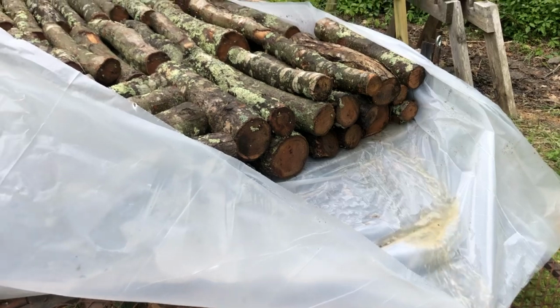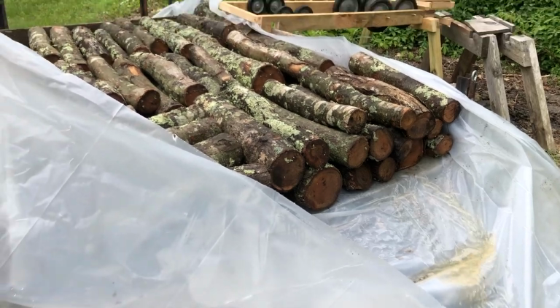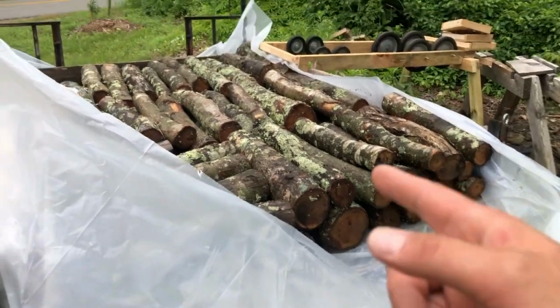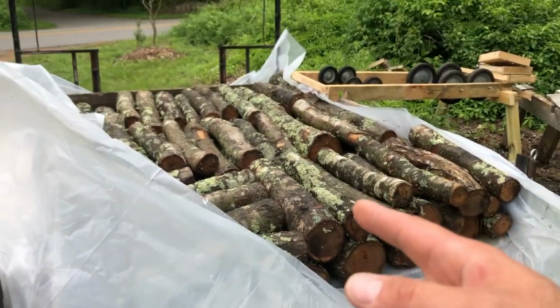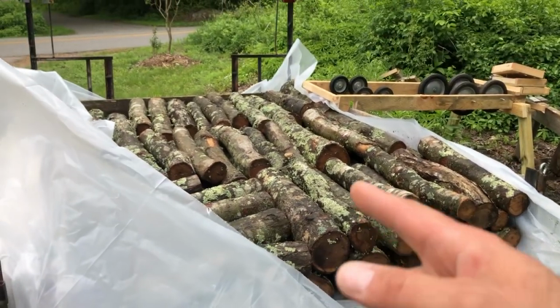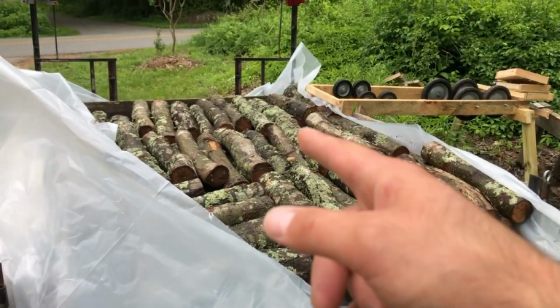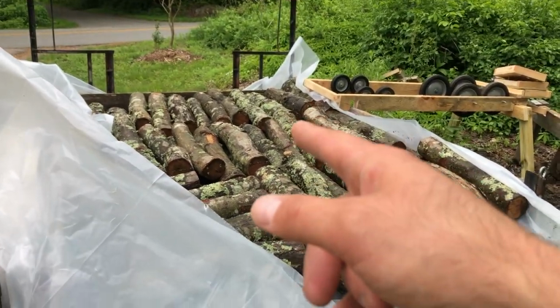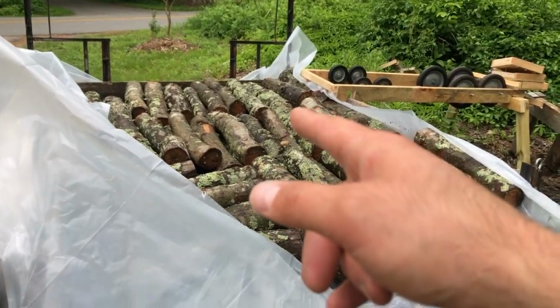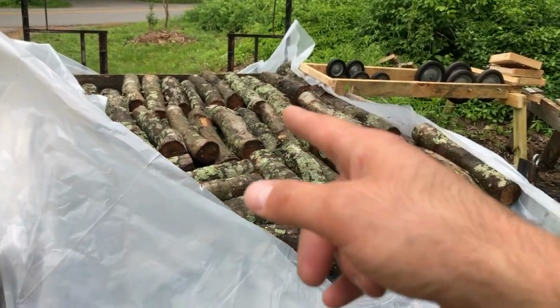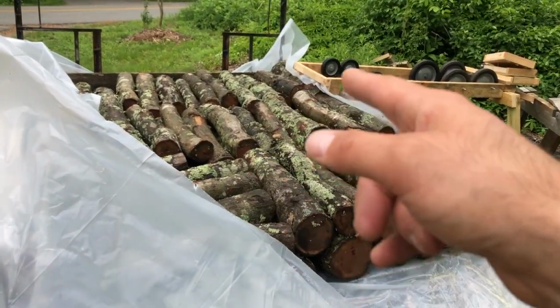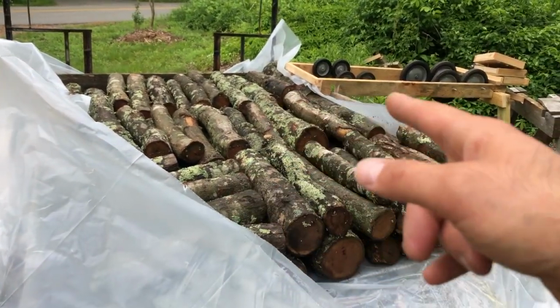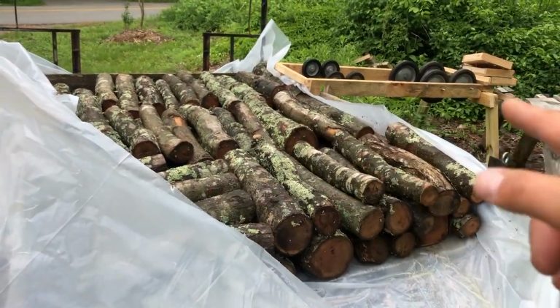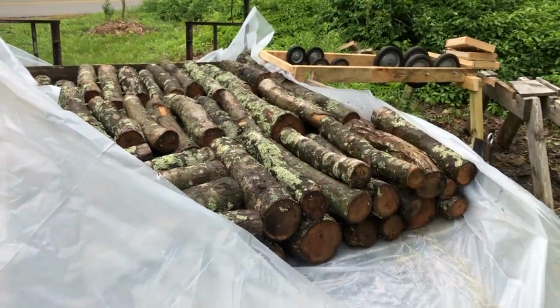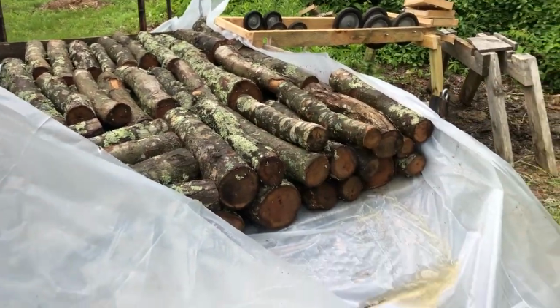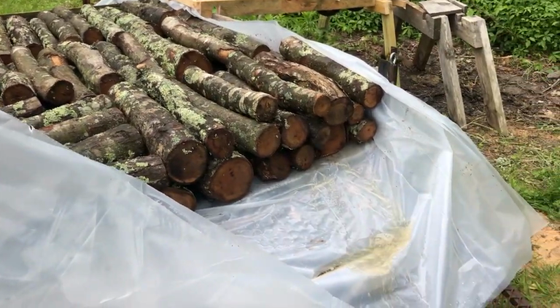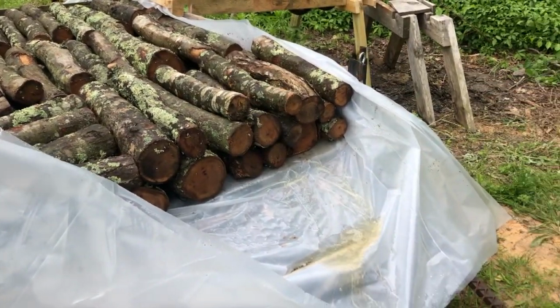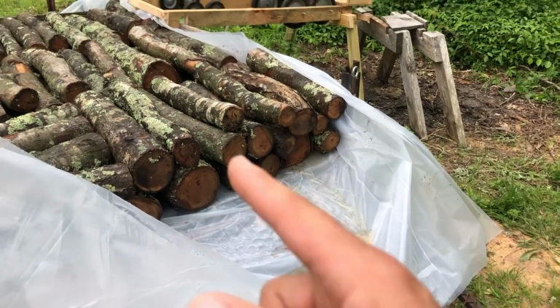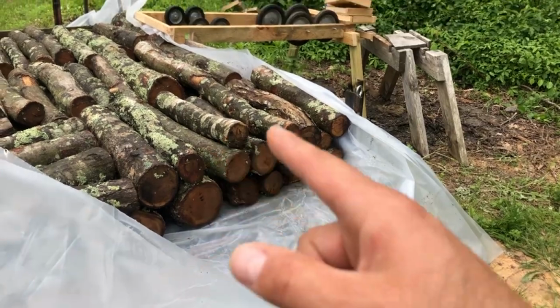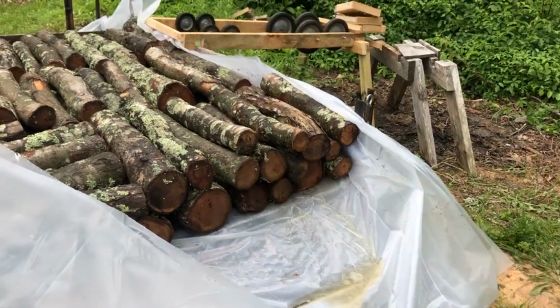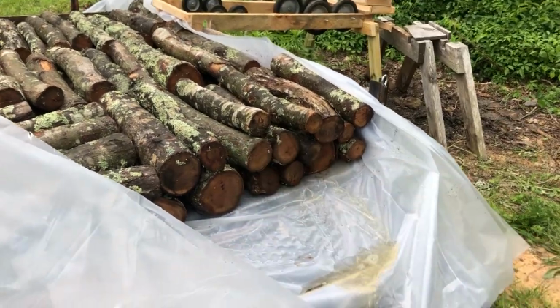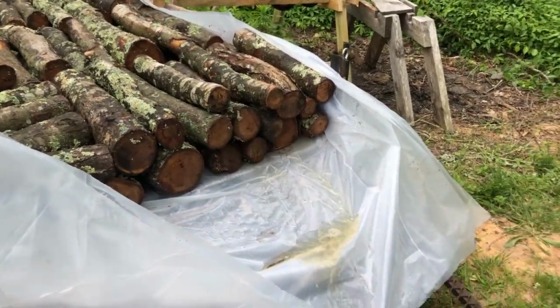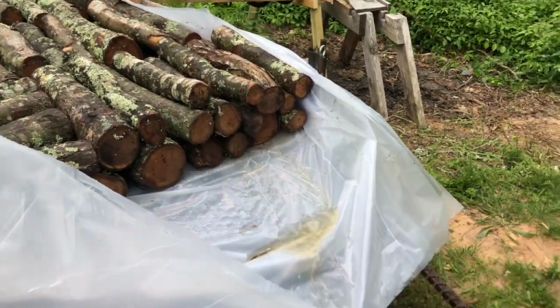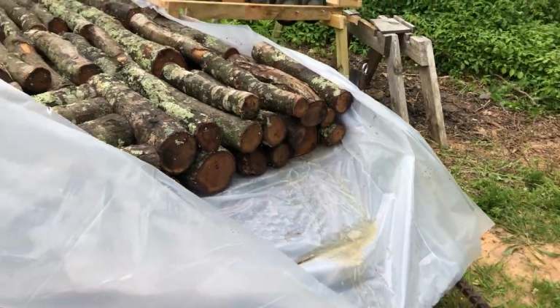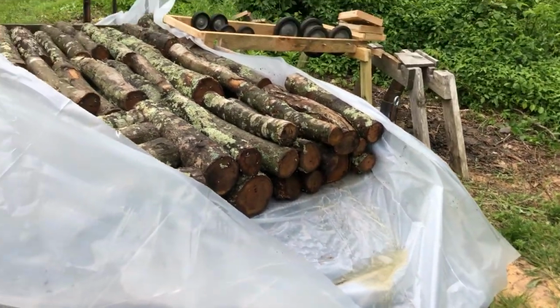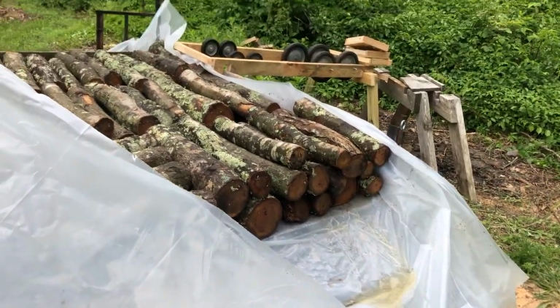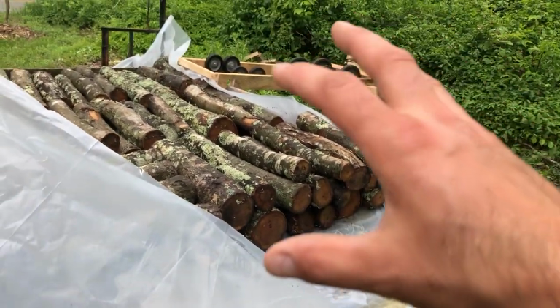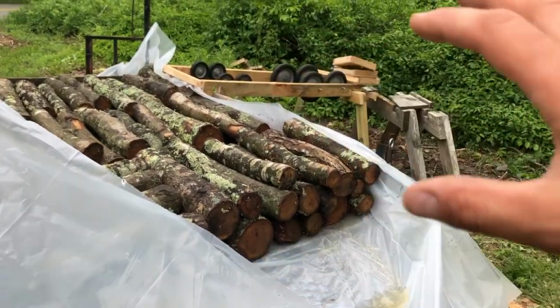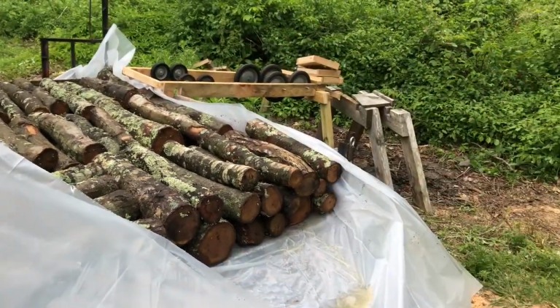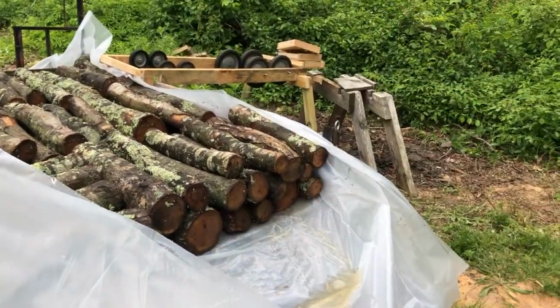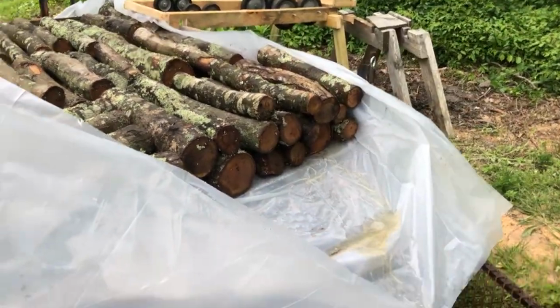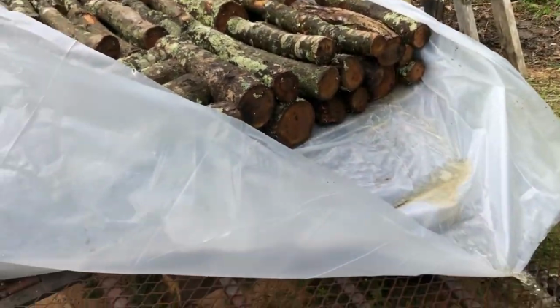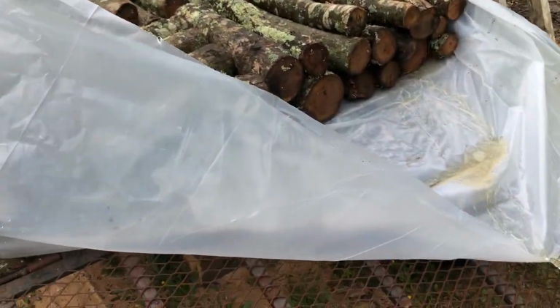By keeping them in the trailer, I've now got a nice little working height where I can take them from the sawhorses with my friend and kind of stage them out to the next level of things.